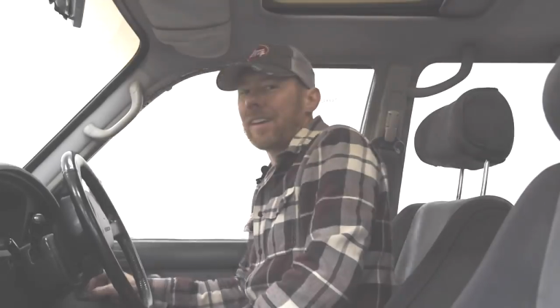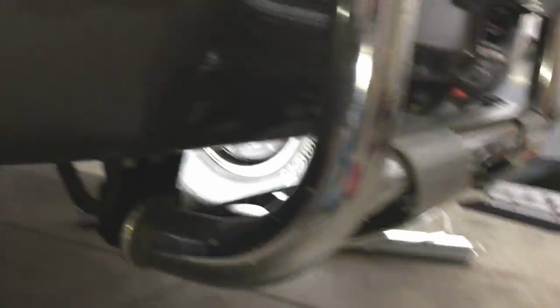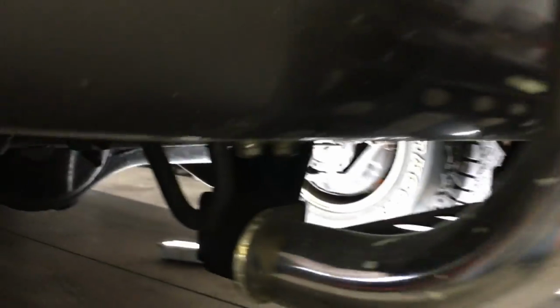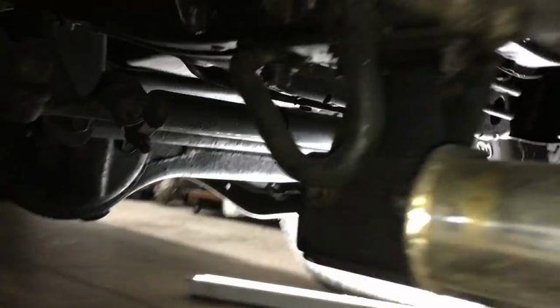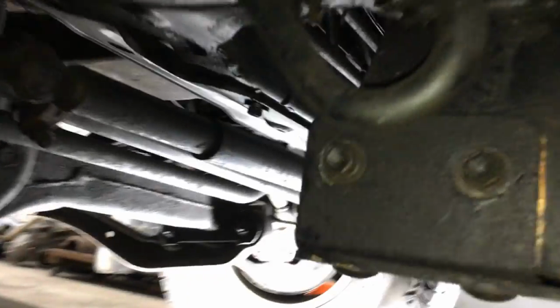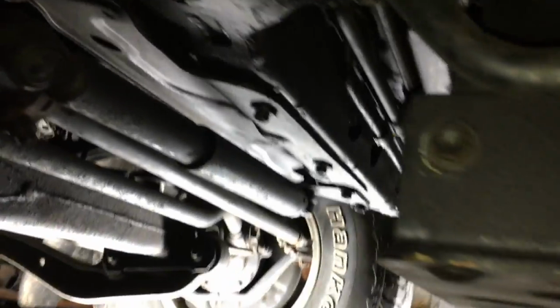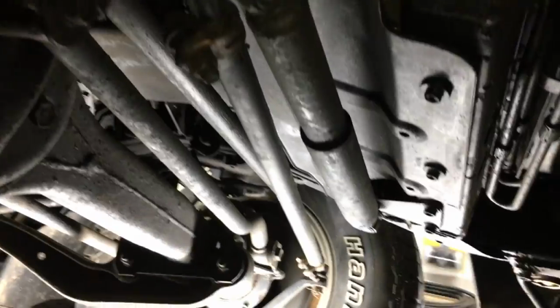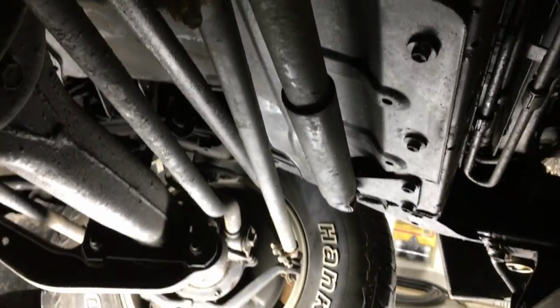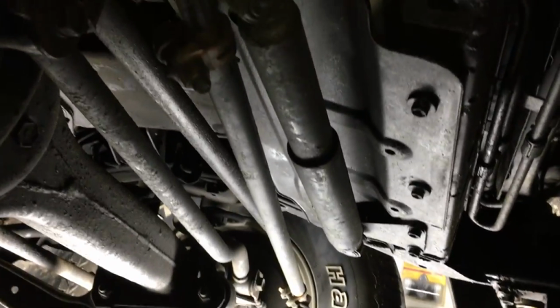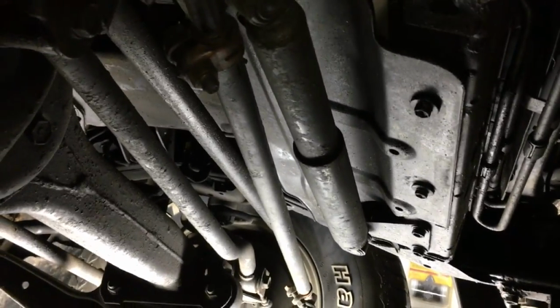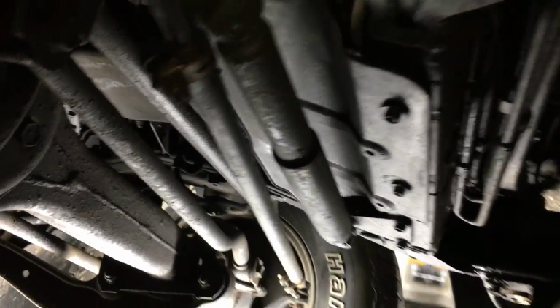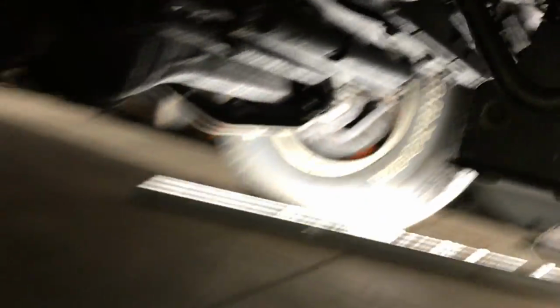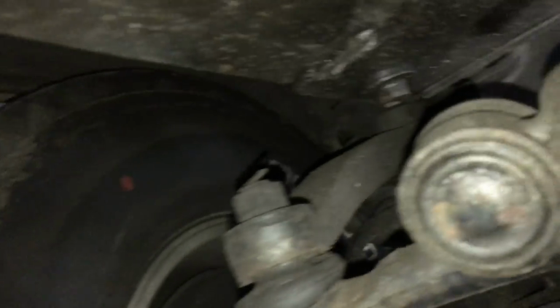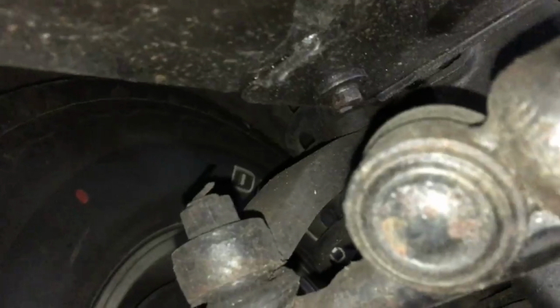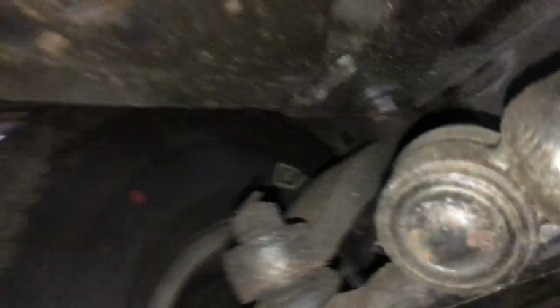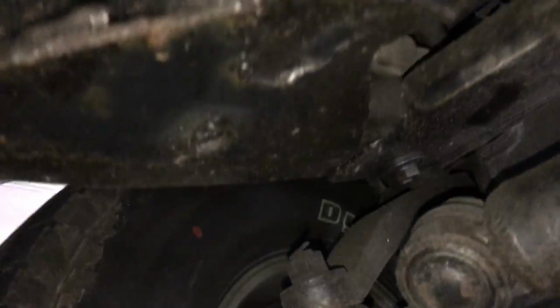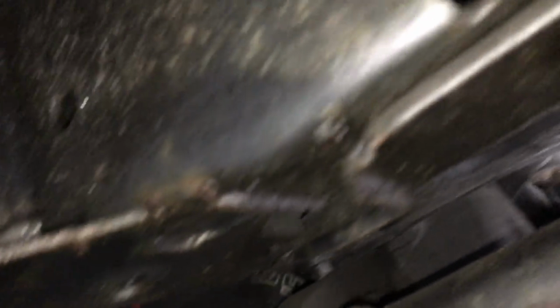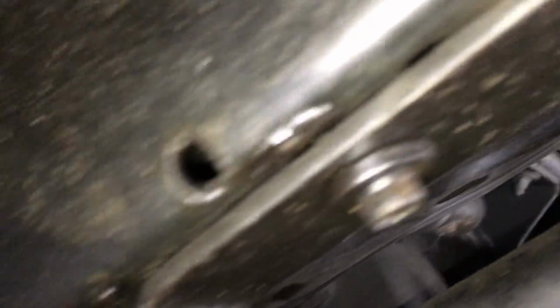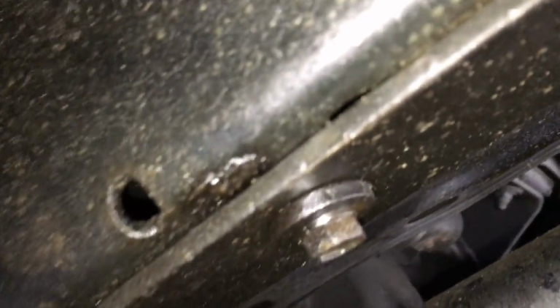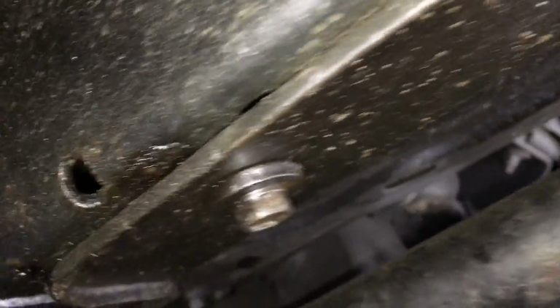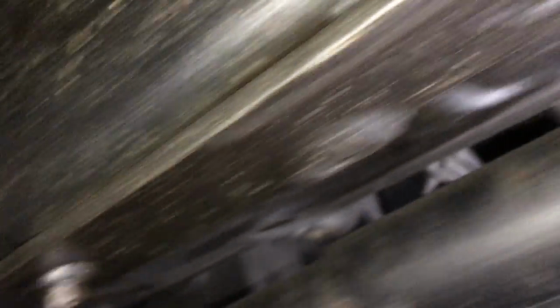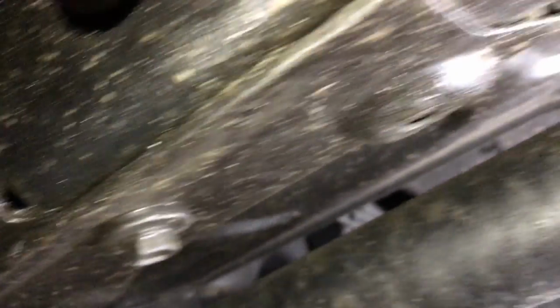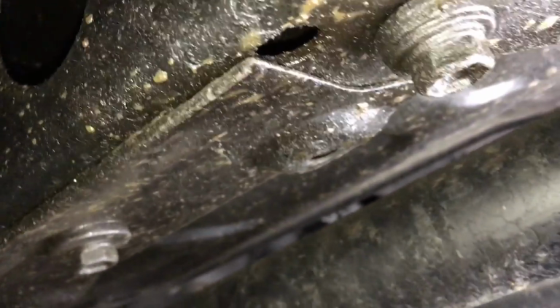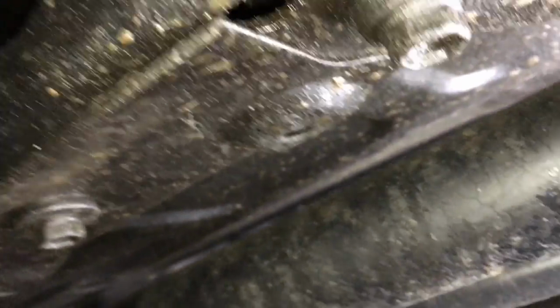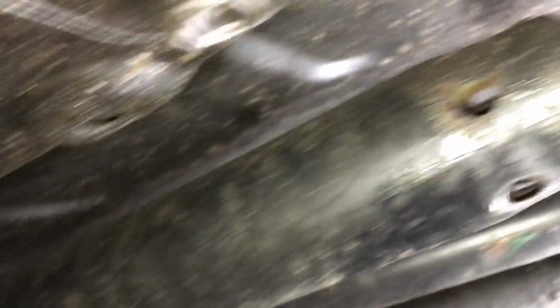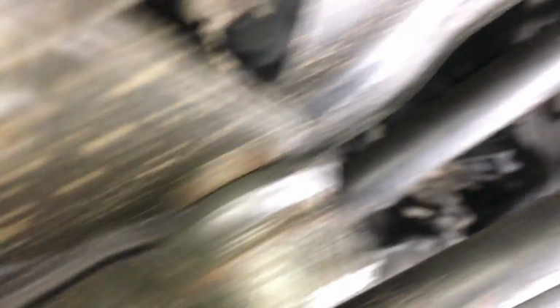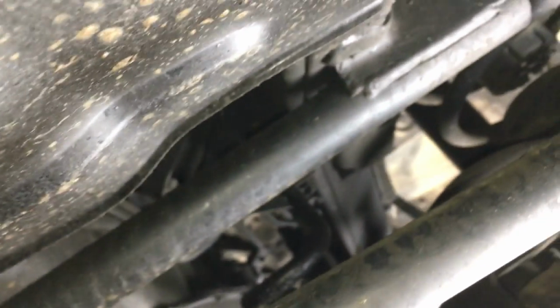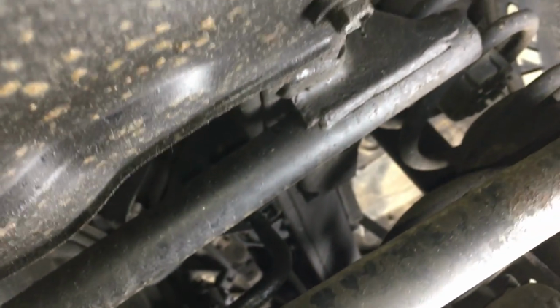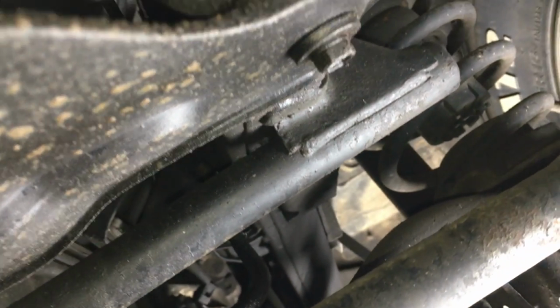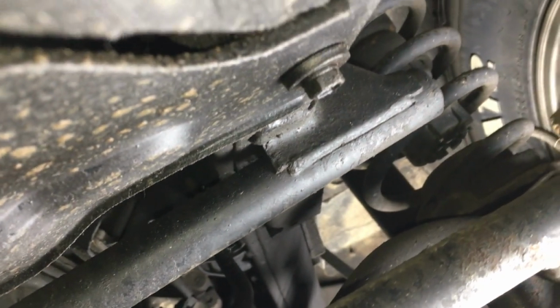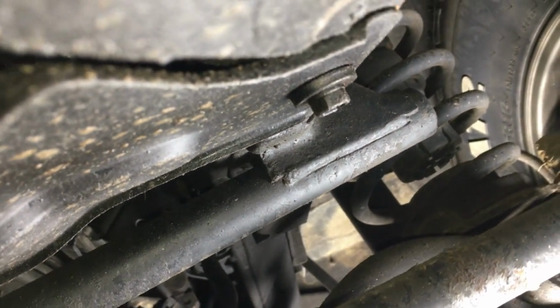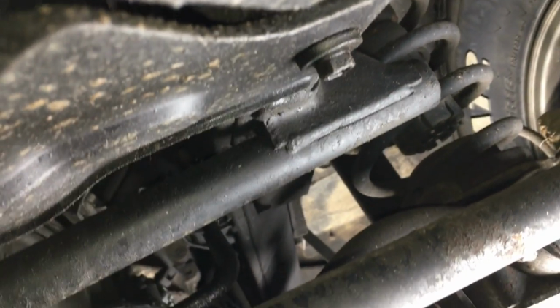First I need to slide under and remove the front skid plate. I've got a bolt here, a bolt here, a bolt here, and a bolt here. All 12mm.